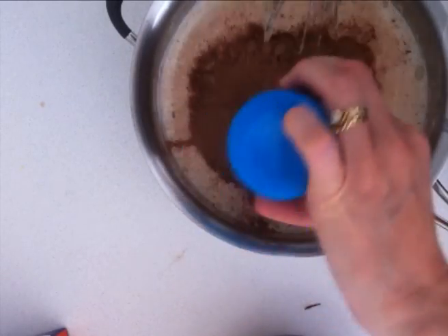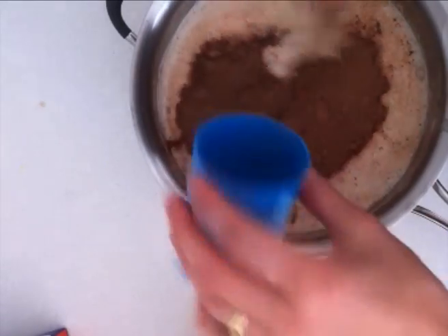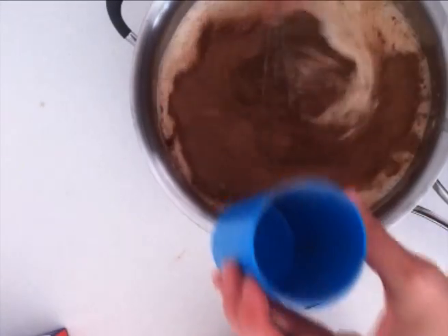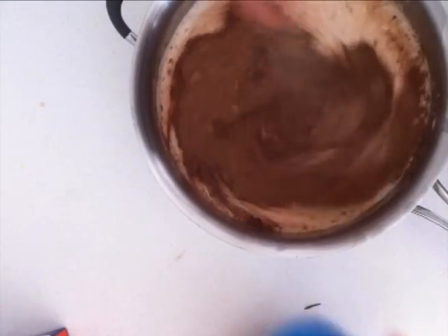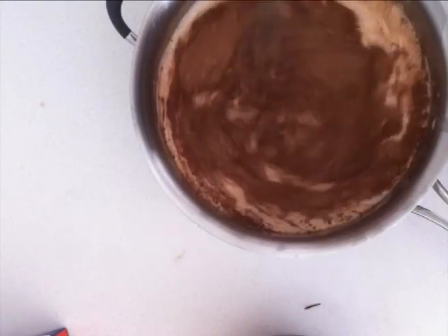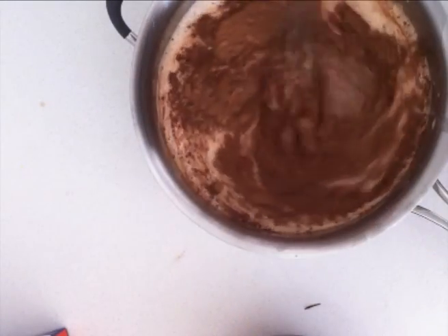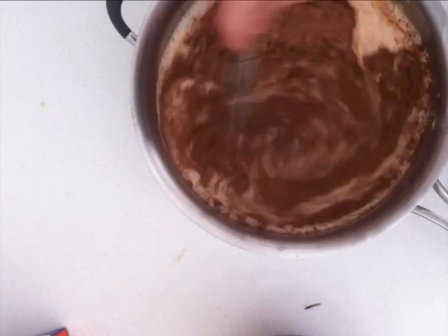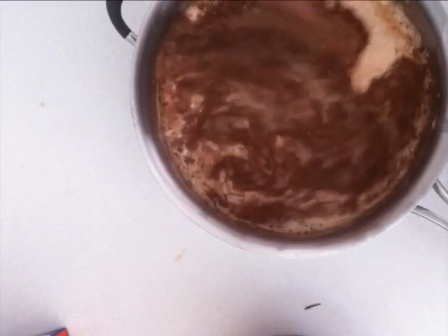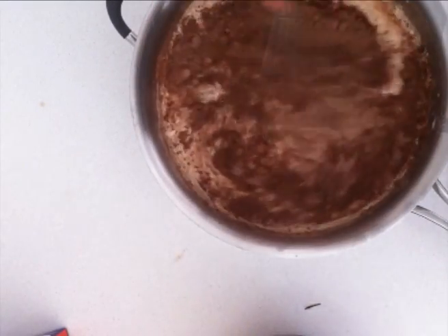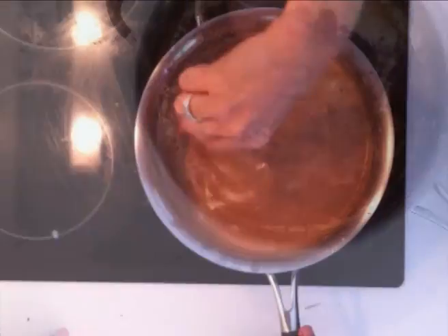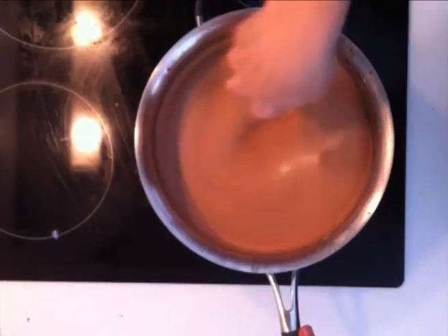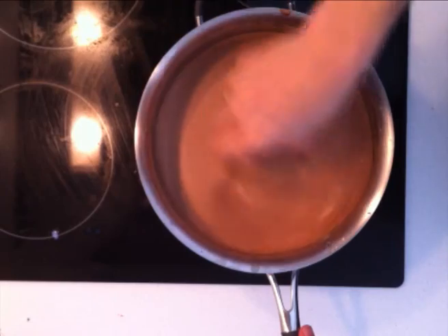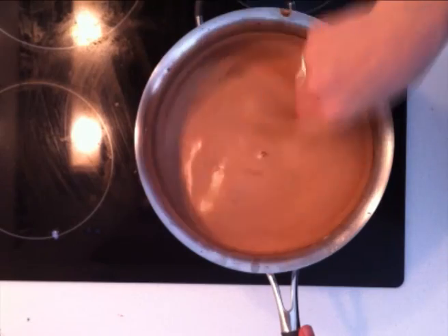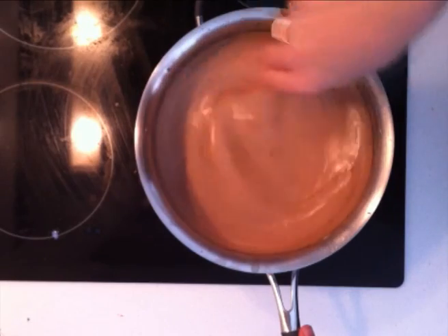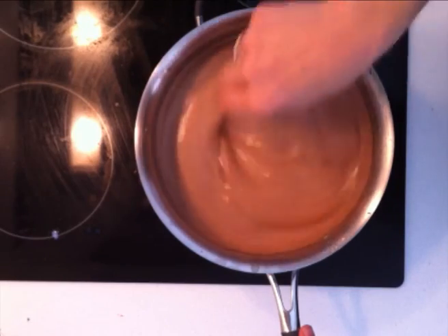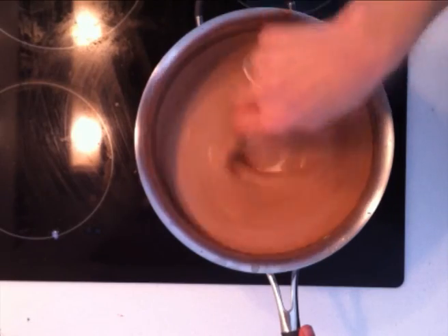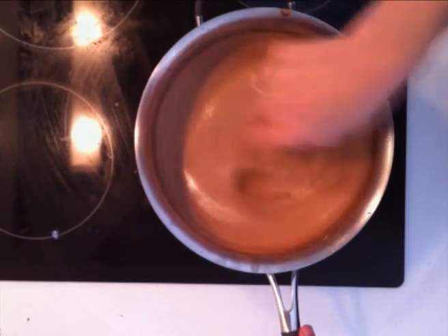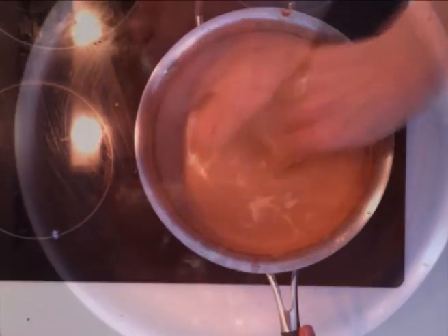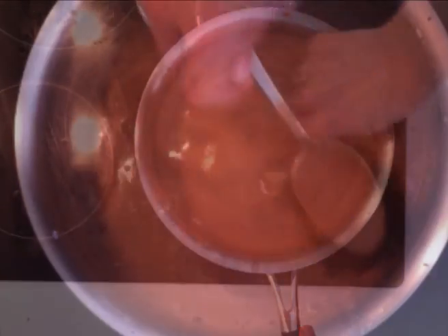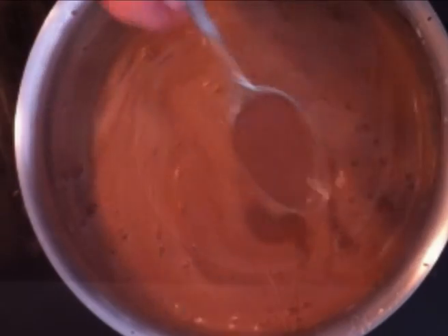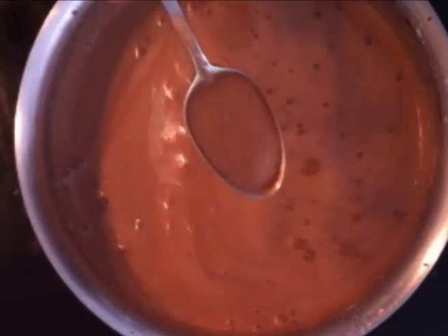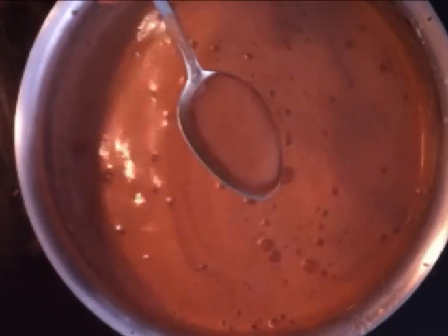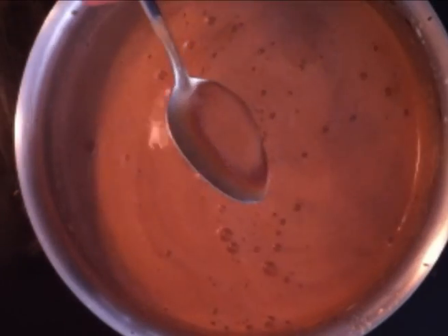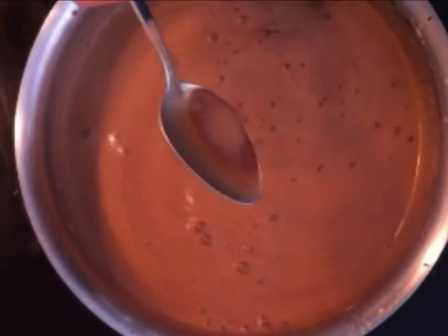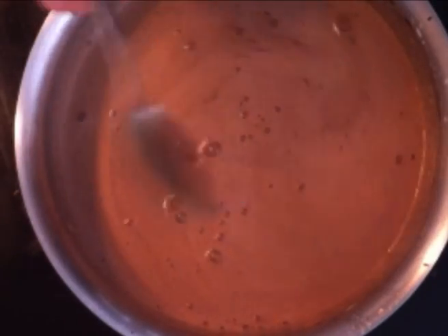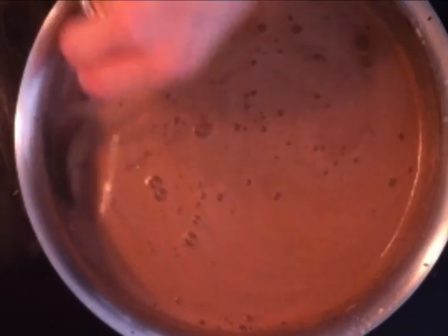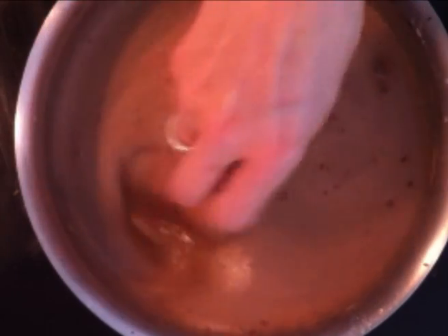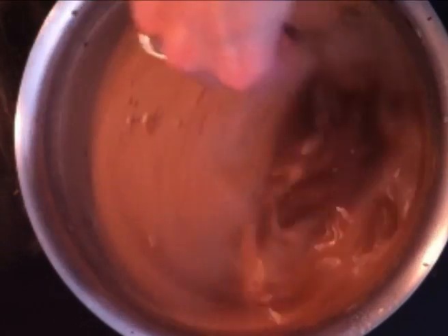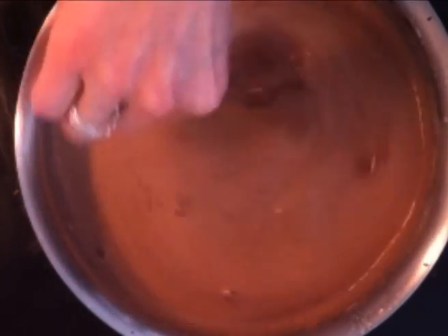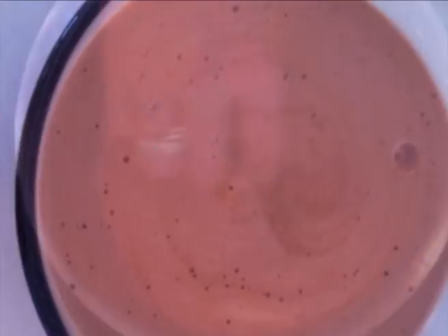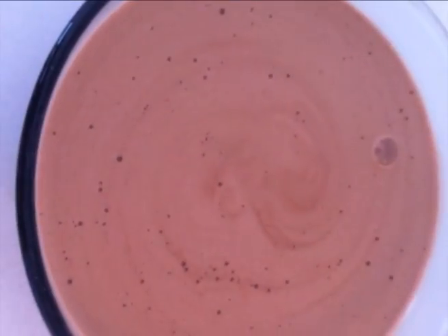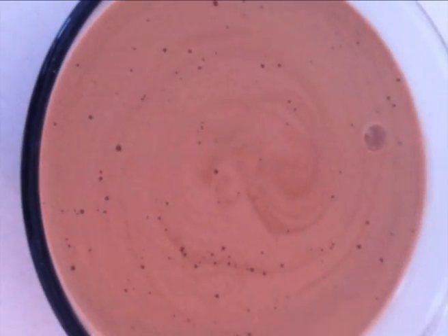Then return that whole thing to the heat and stir it continuously until all the cocoa powder is dissolved and it looks smooth. Then pour it into a clean bowl and place it in the fridge to chill.